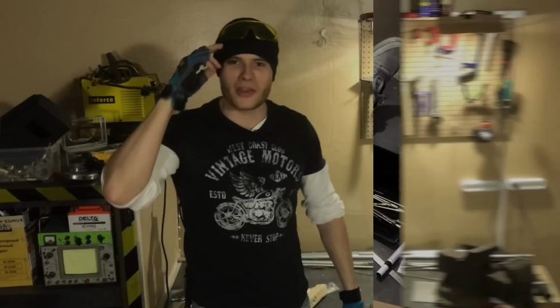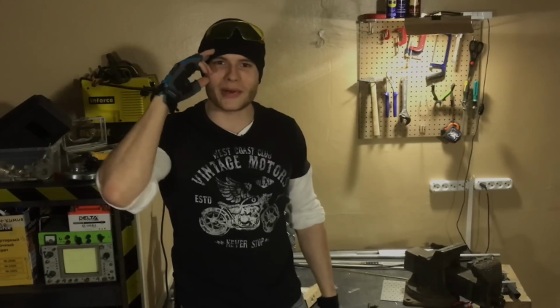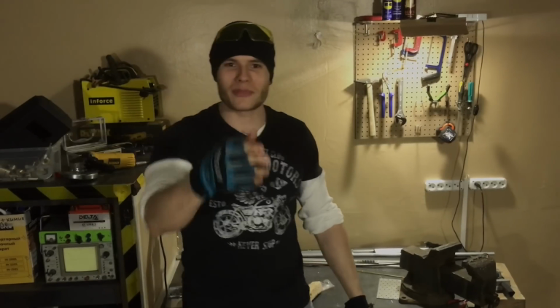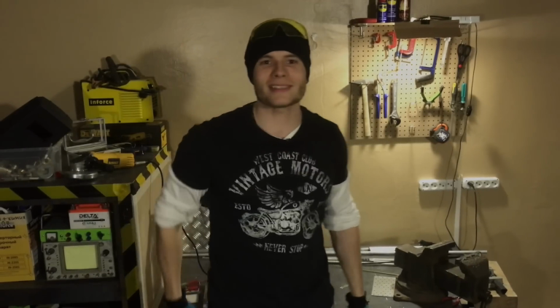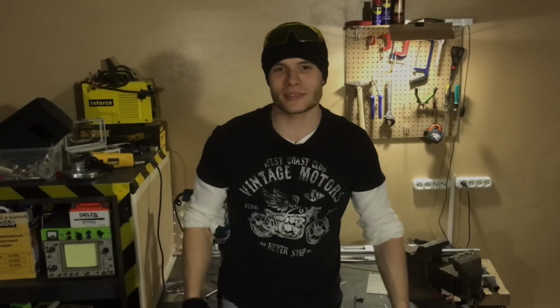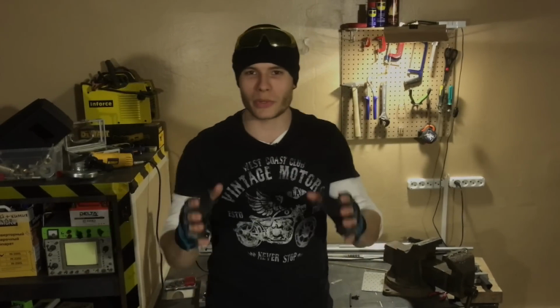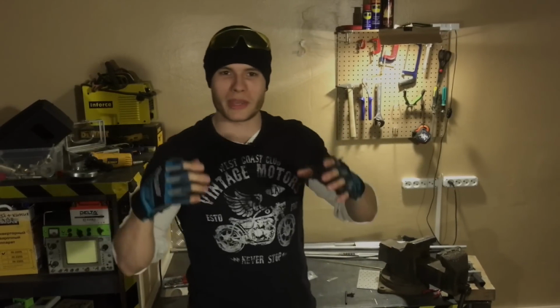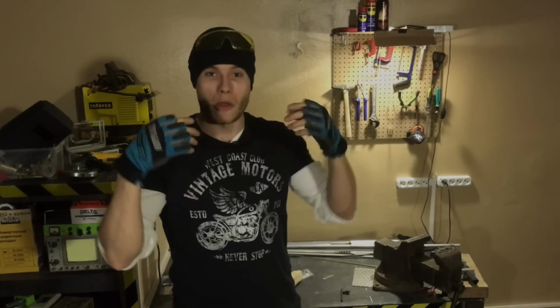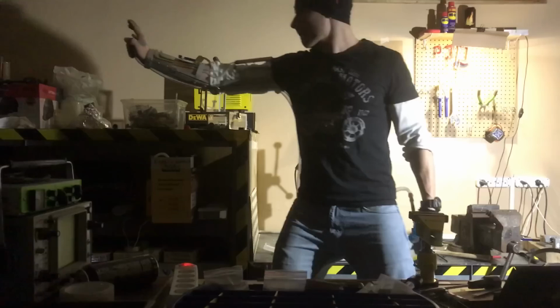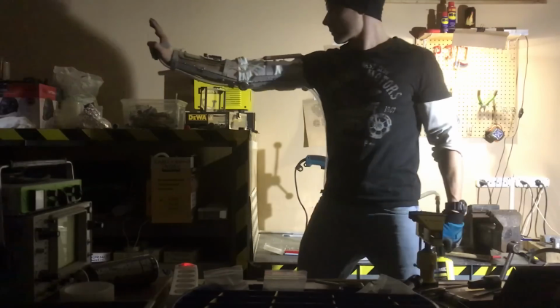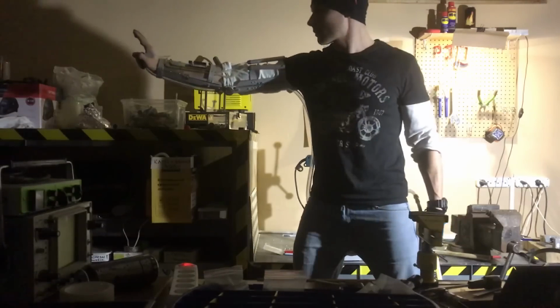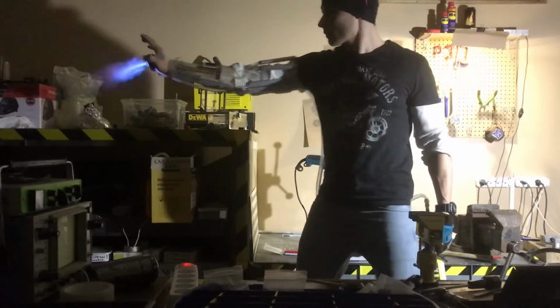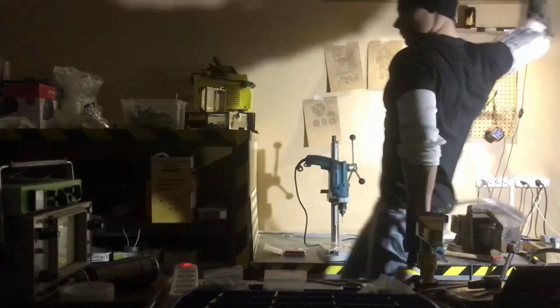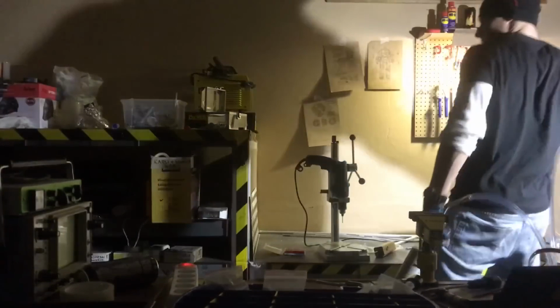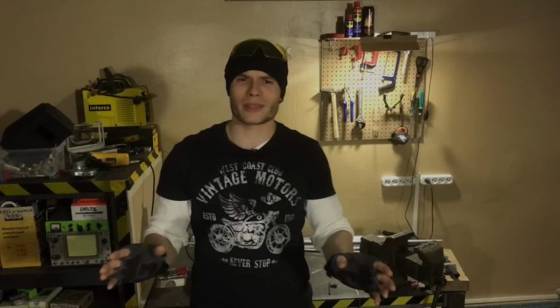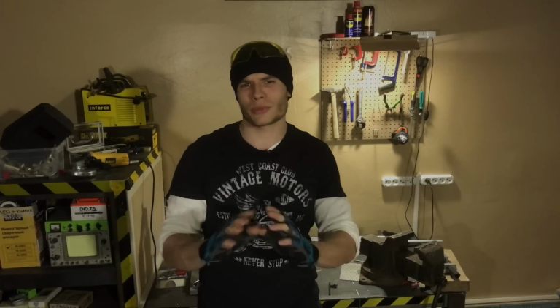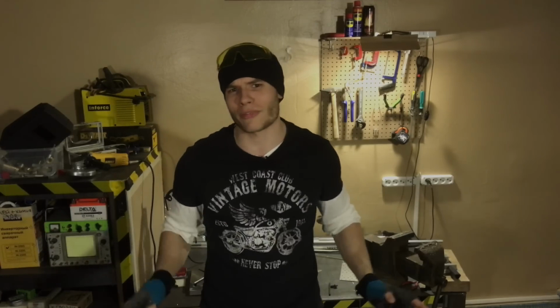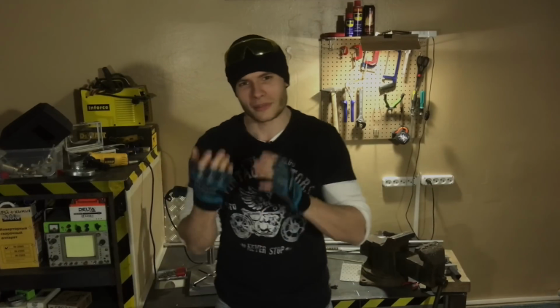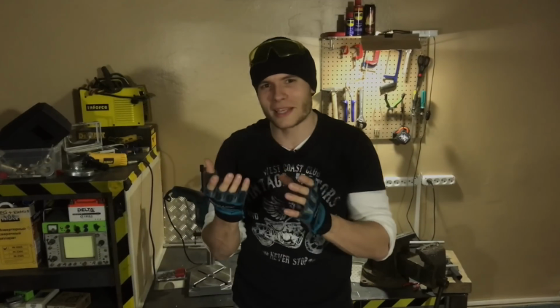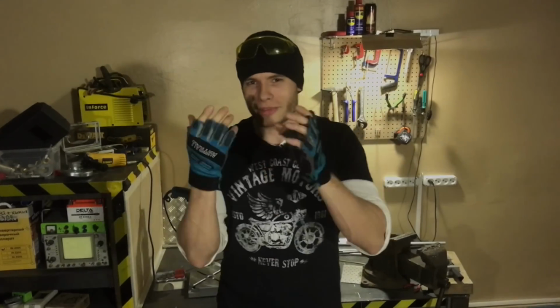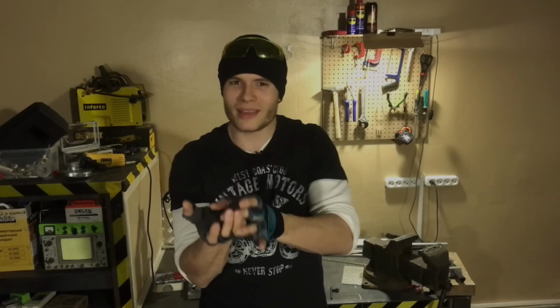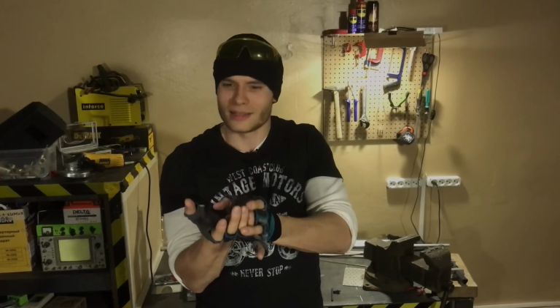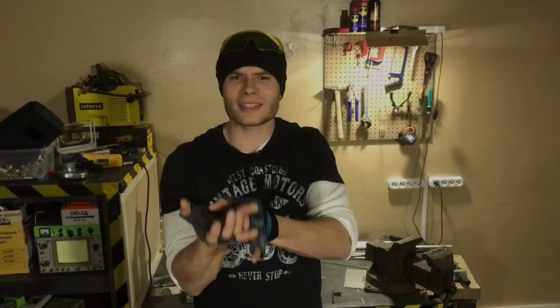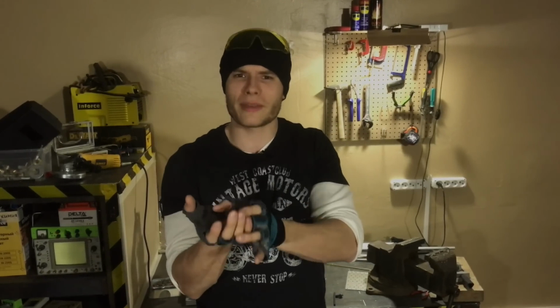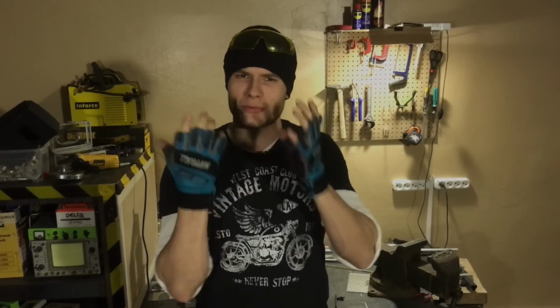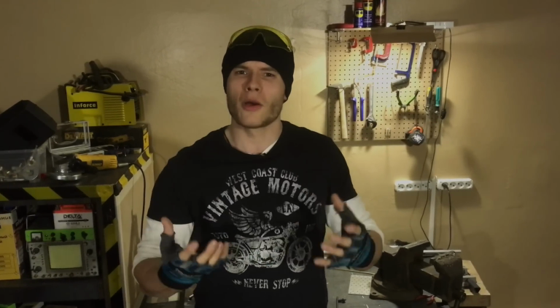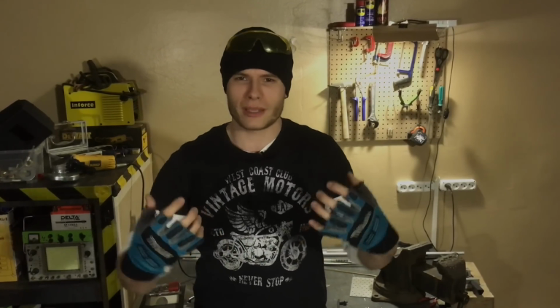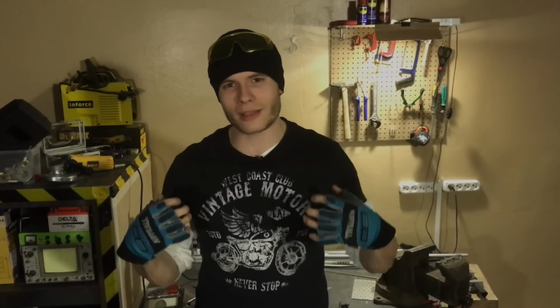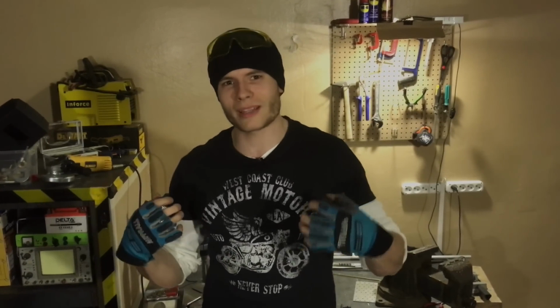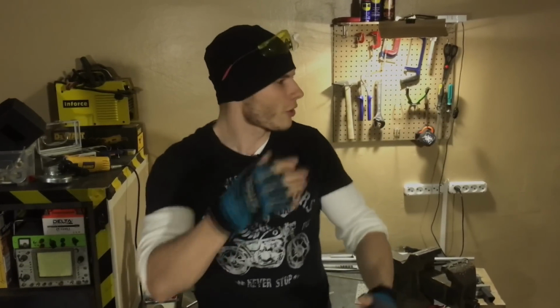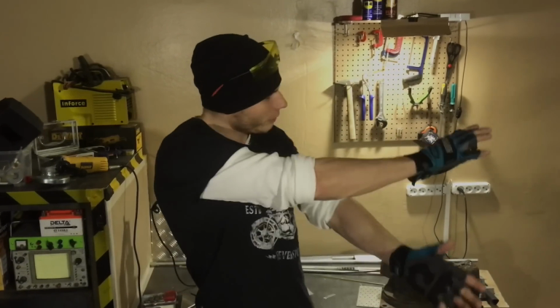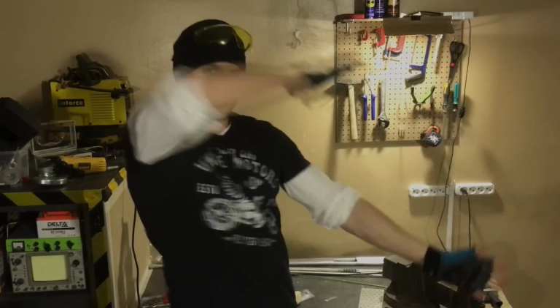Heya, Iron Man fans! In this video we're gonna make a real Tony Stark repulsor. No LED lamp and no computer graphic. A lamp in a hand doesn't give out the real feeling of being a real Iron Man and real plasma shot.